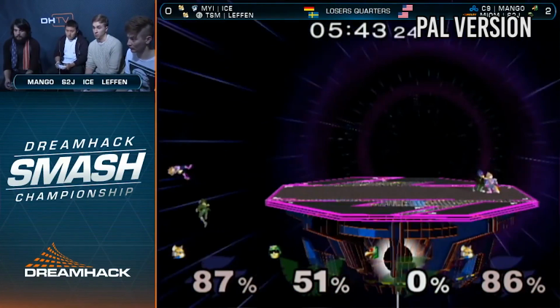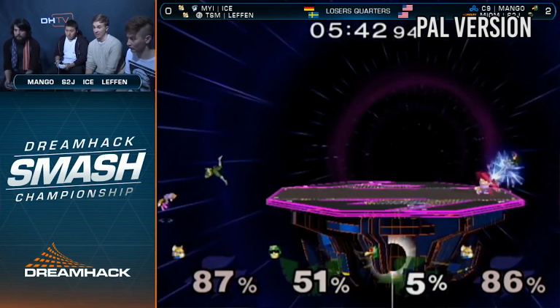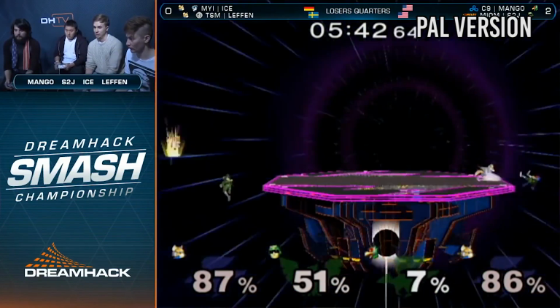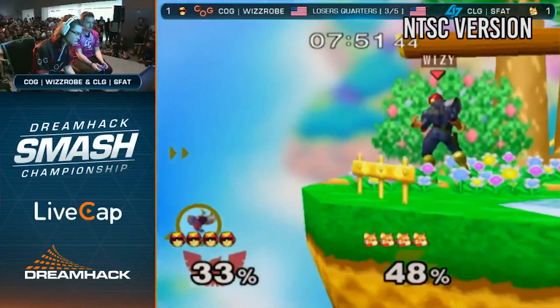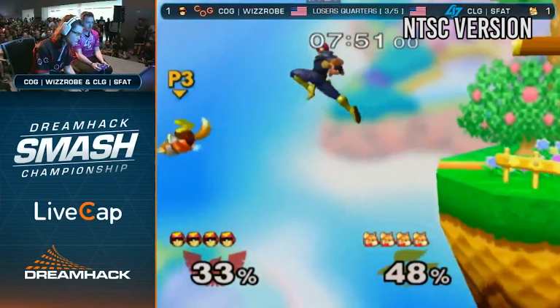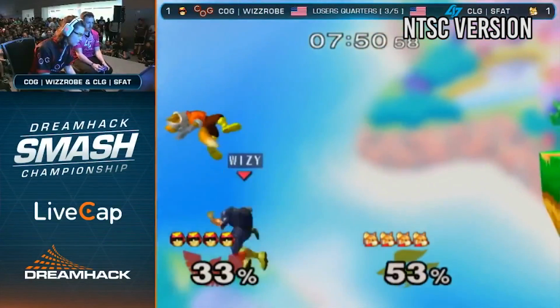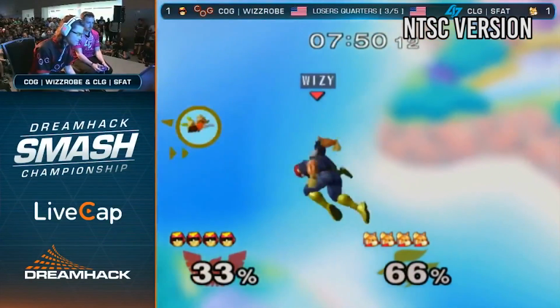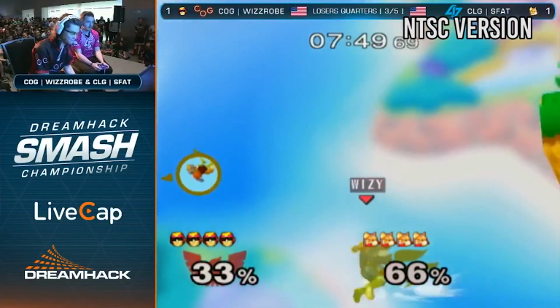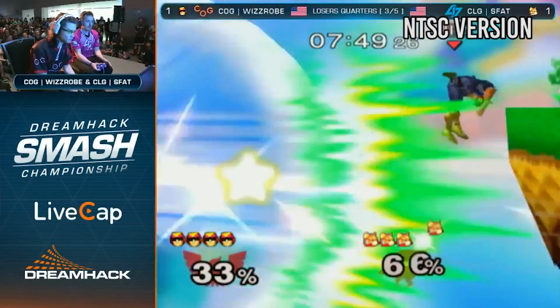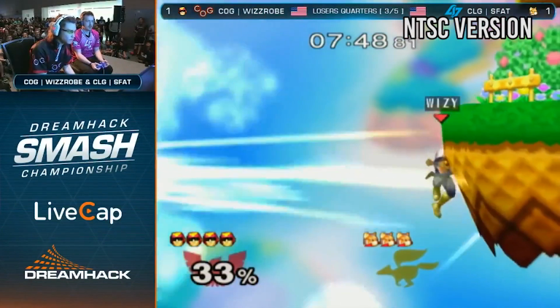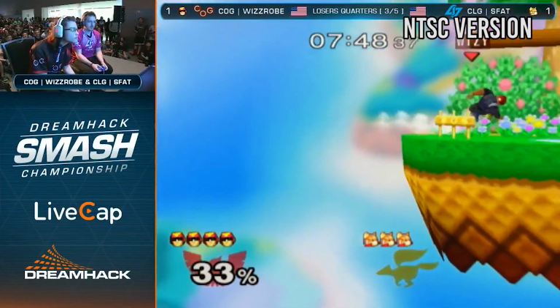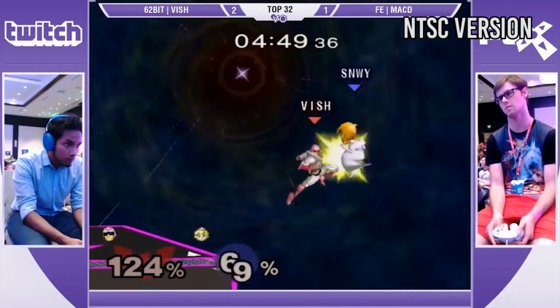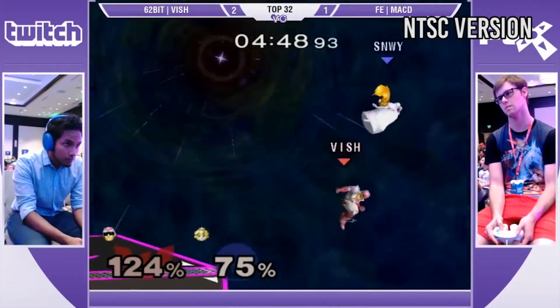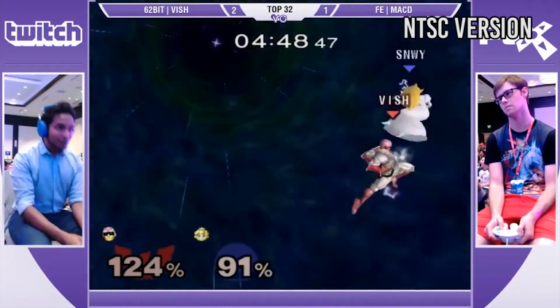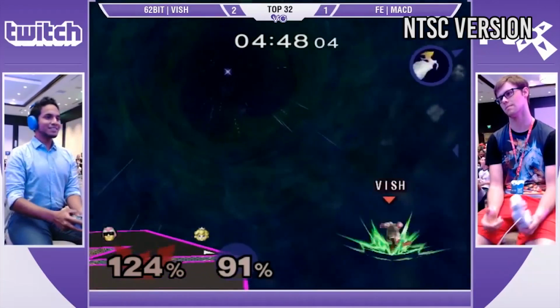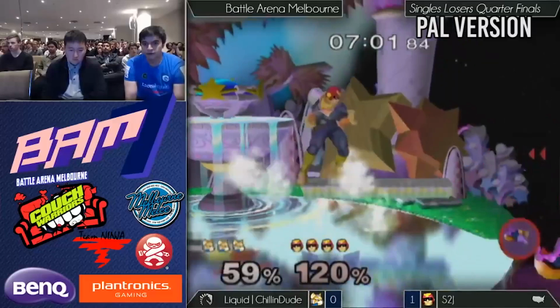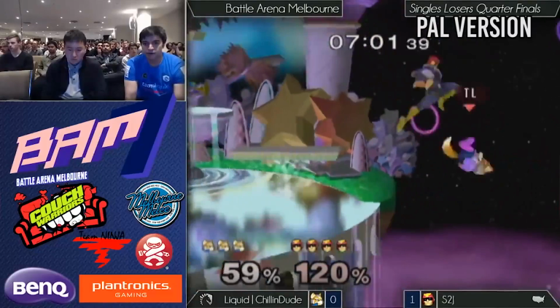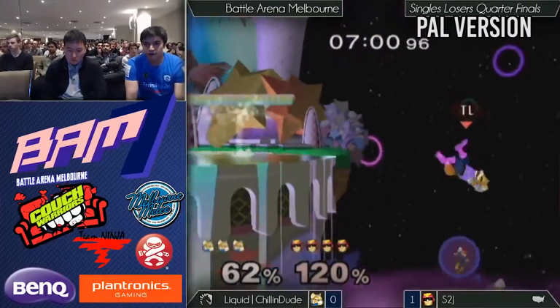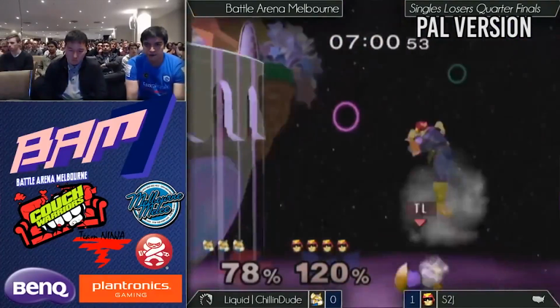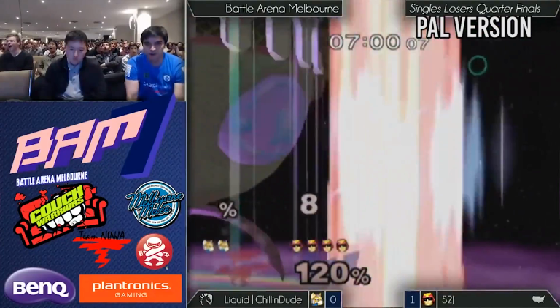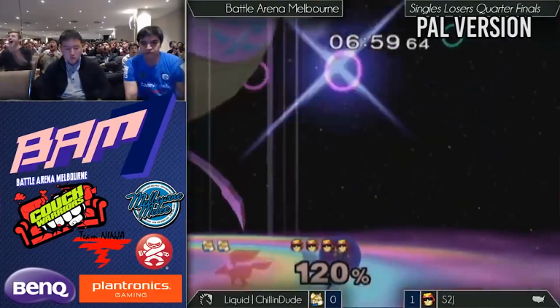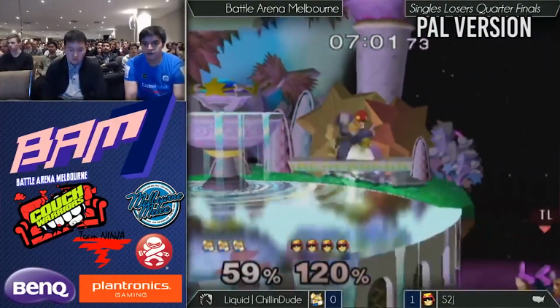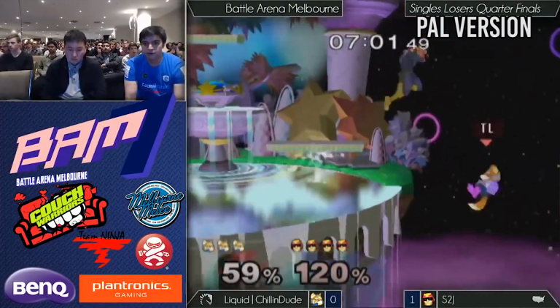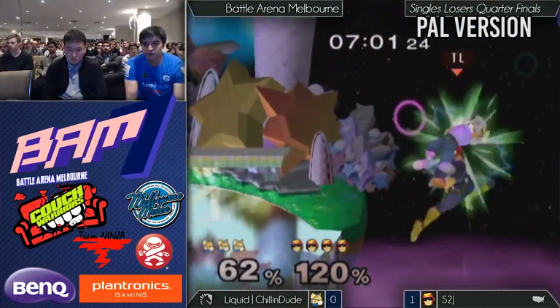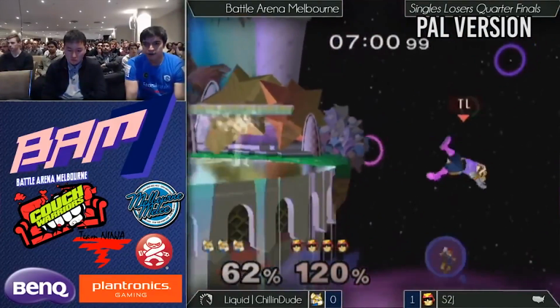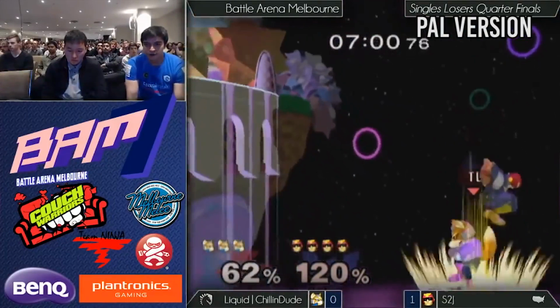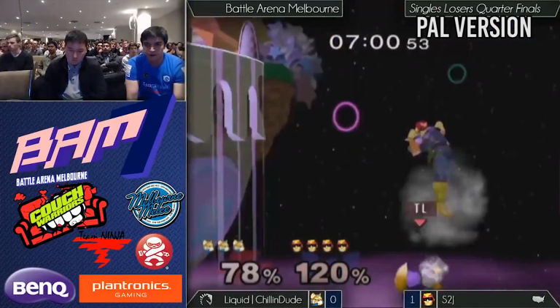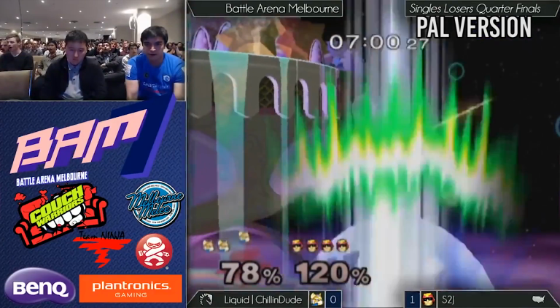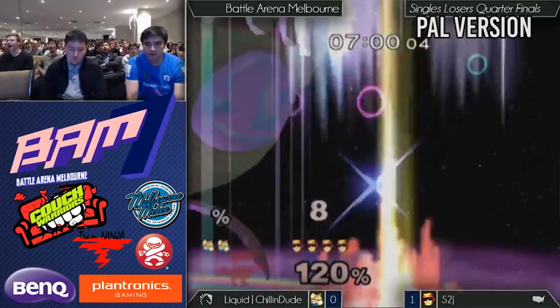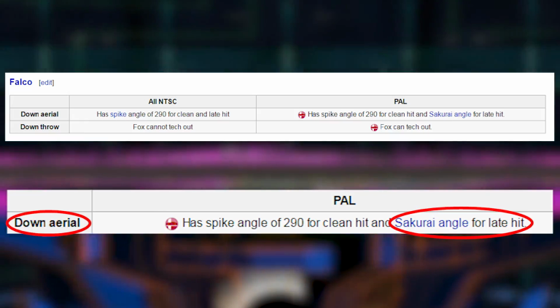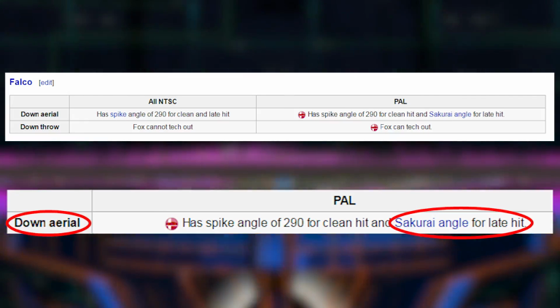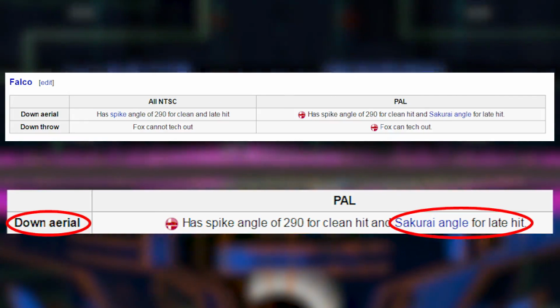One nerf to Captain Falcon is that his weak knee does less damage and doesn't combo as well as it does in NTSC. In NTSC, weak knee almost always combos into up air or strong knee. In PAL, that isn't the case because weak knee has worse knockback and doesn't pop people up as high.